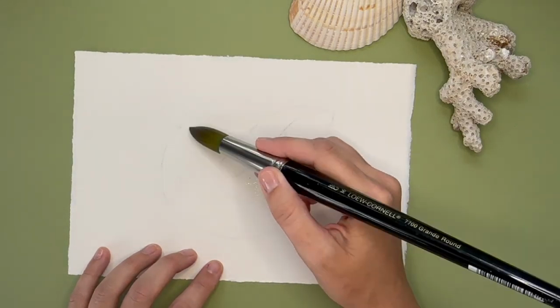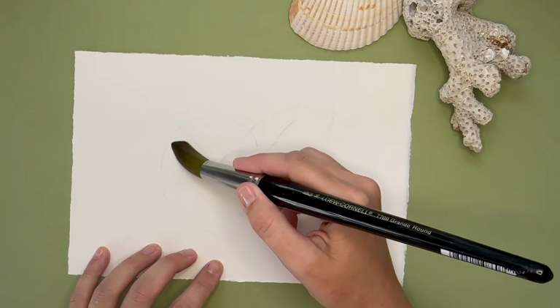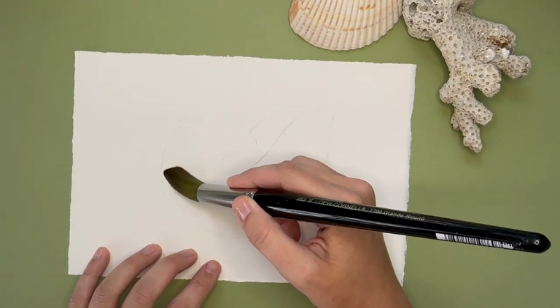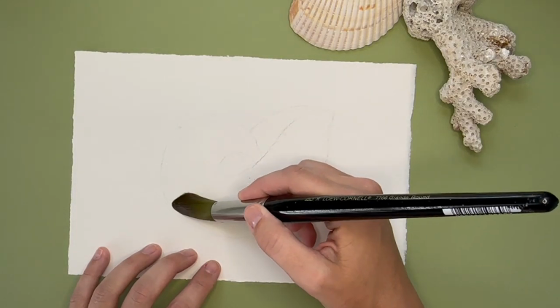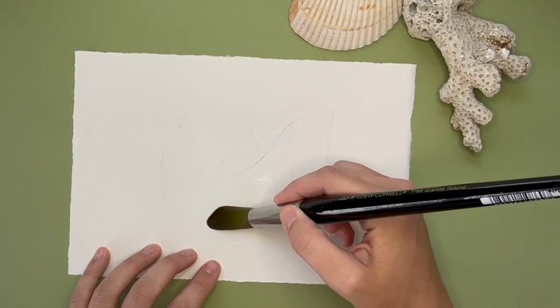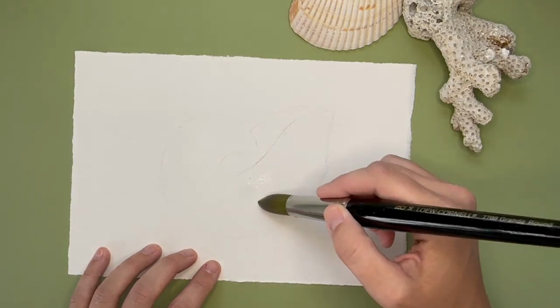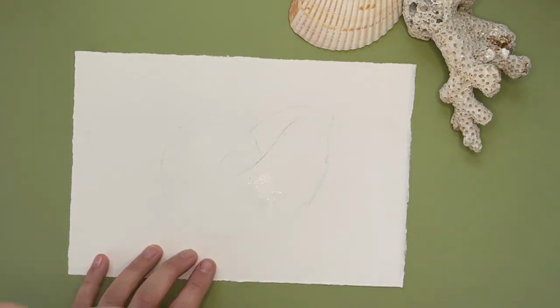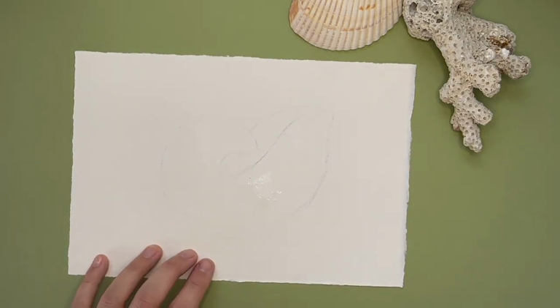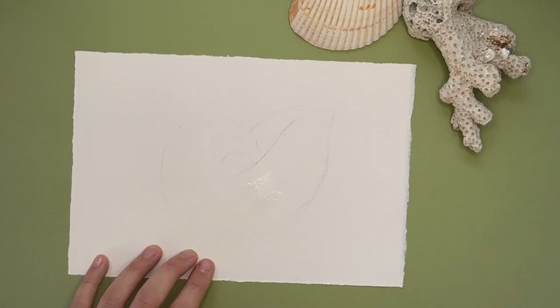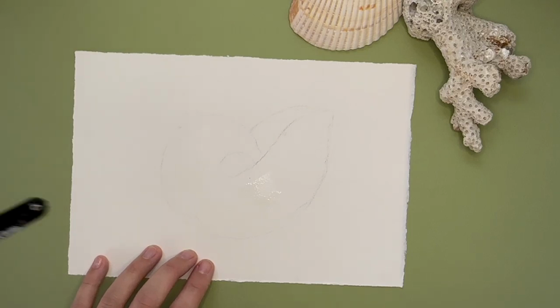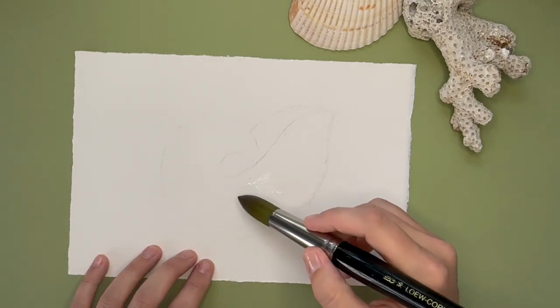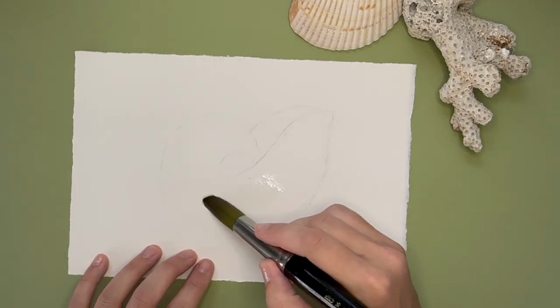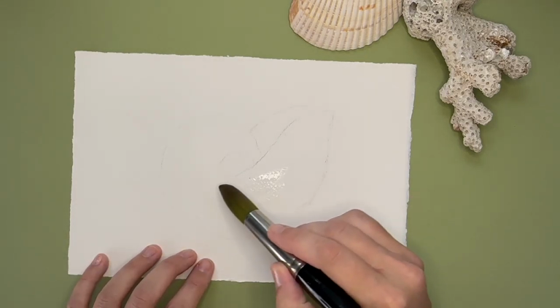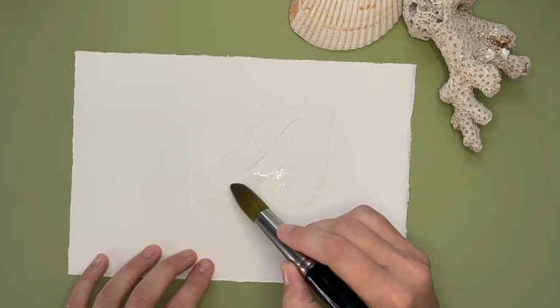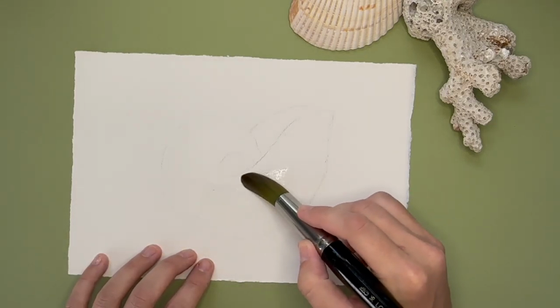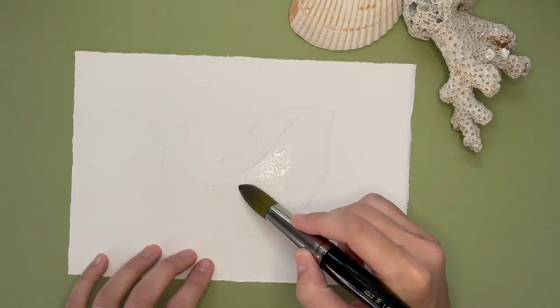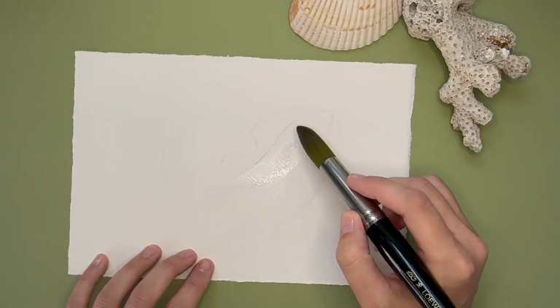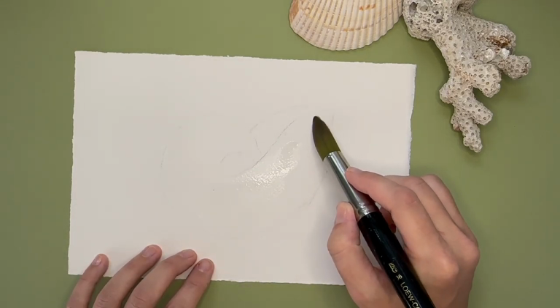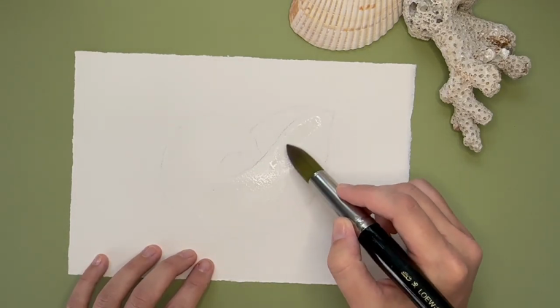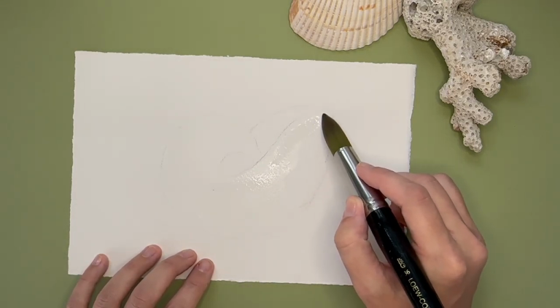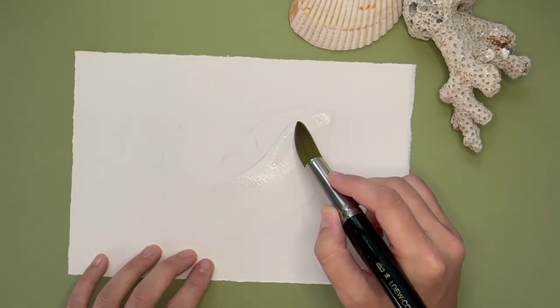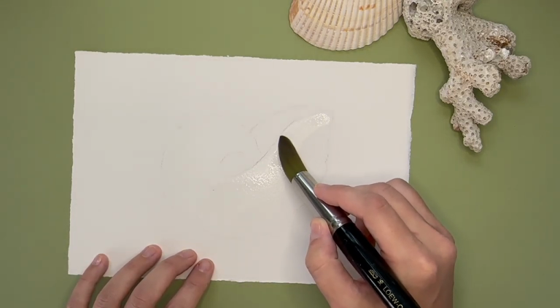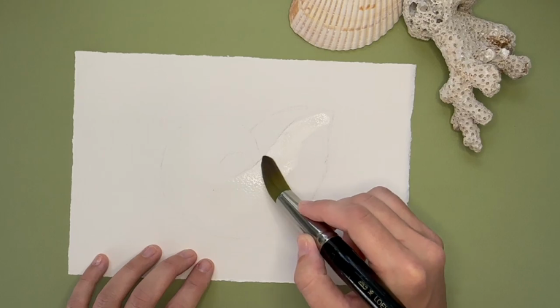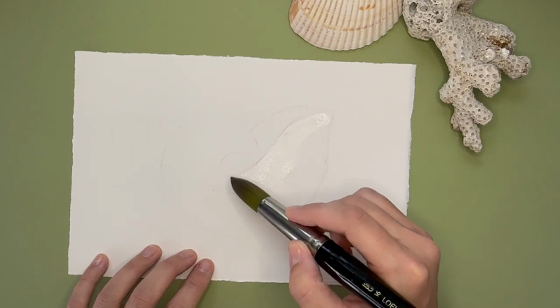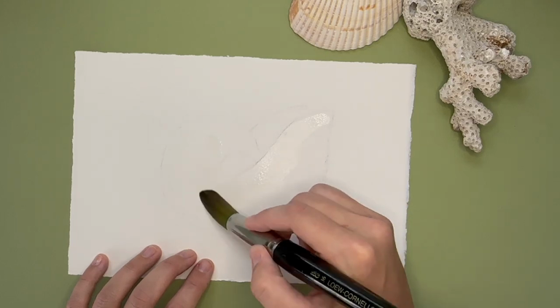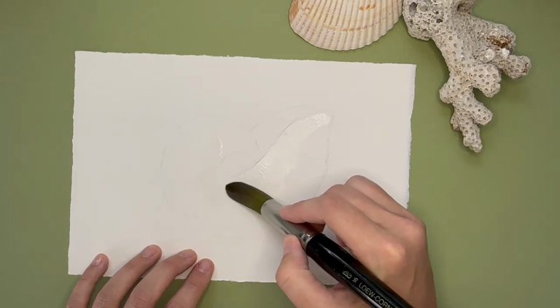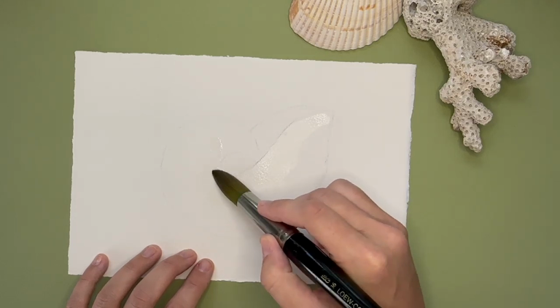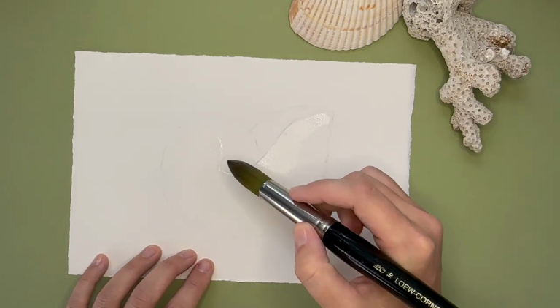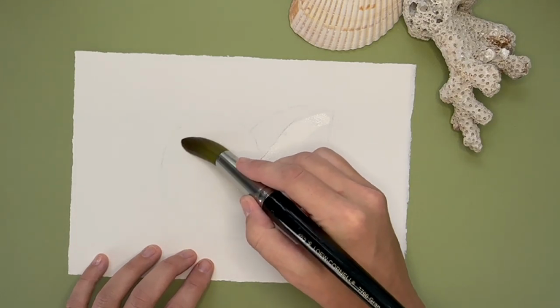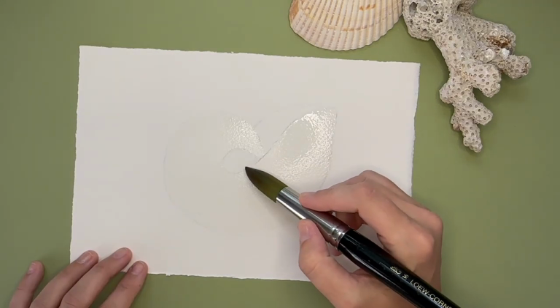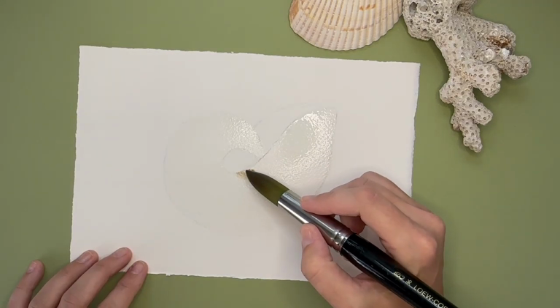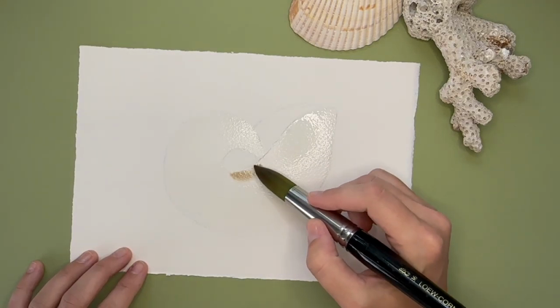The first thing you're going to do is a wet-on-wet technique by doing a water wash over the entire base of the shell, making sure you do not go outside of that outer pencil line of the nautilus shell.